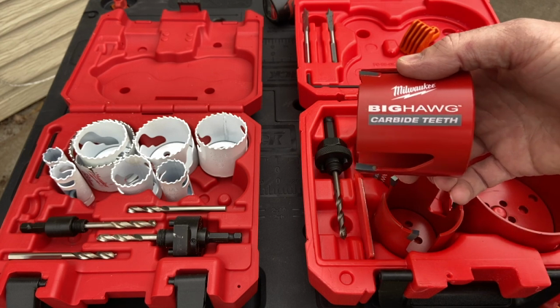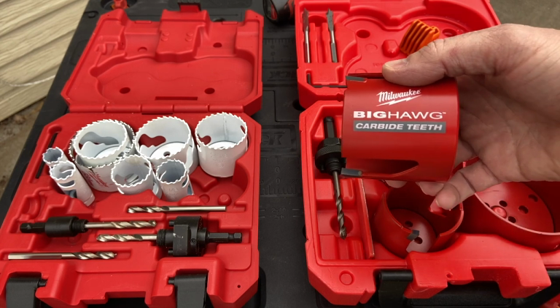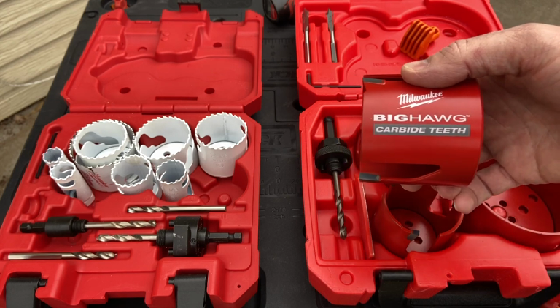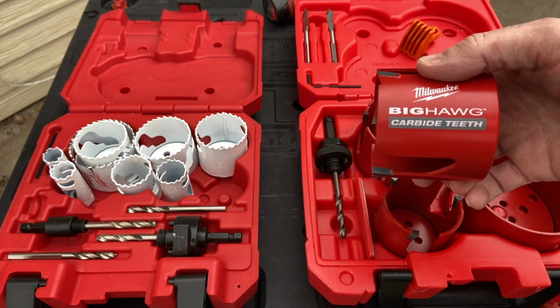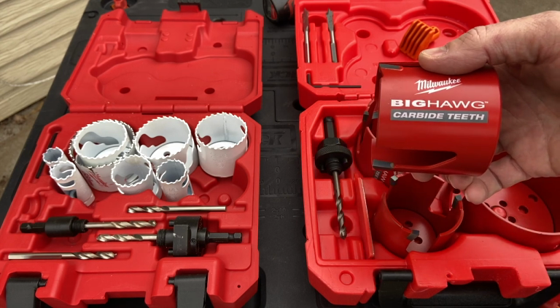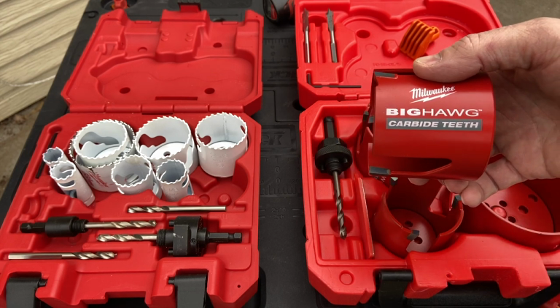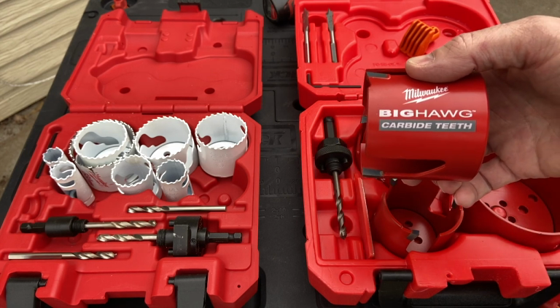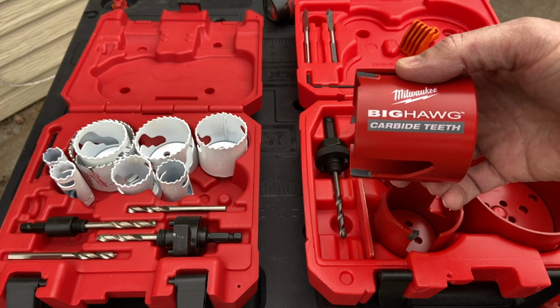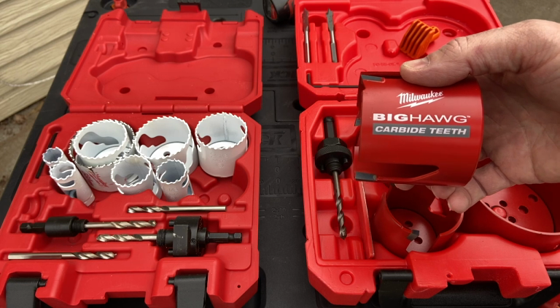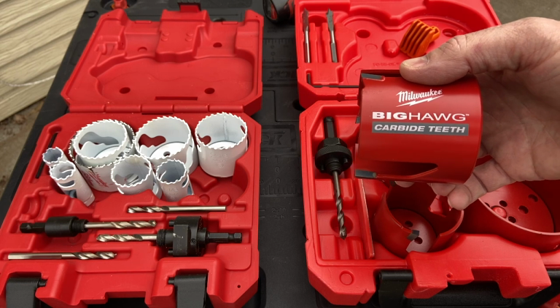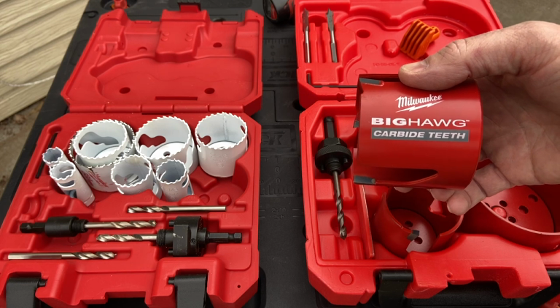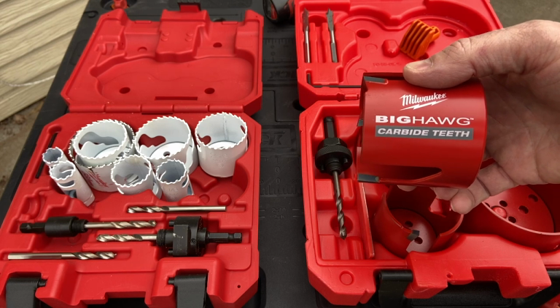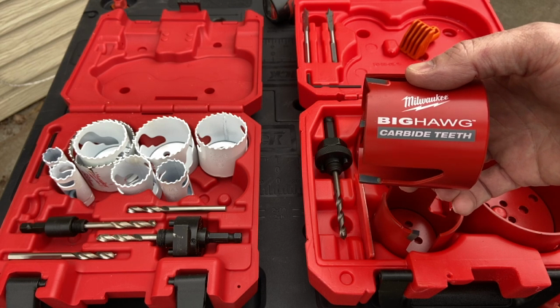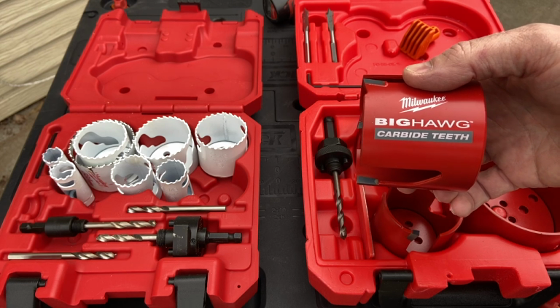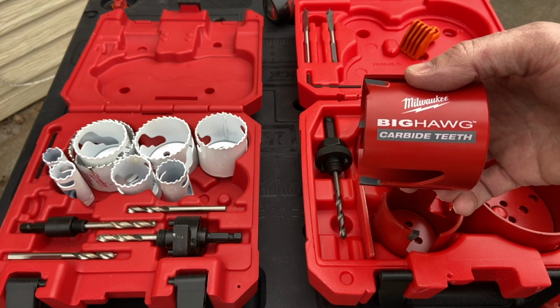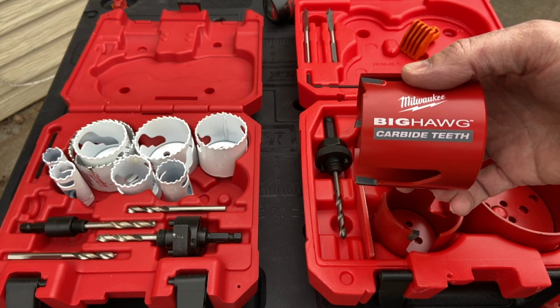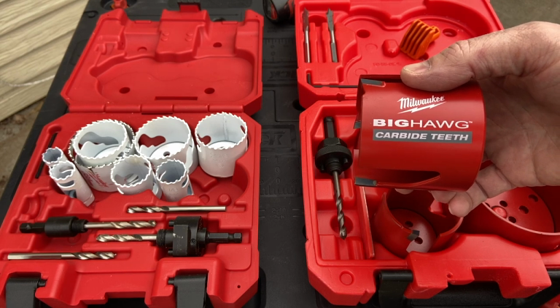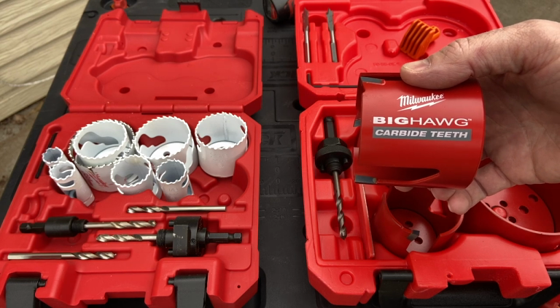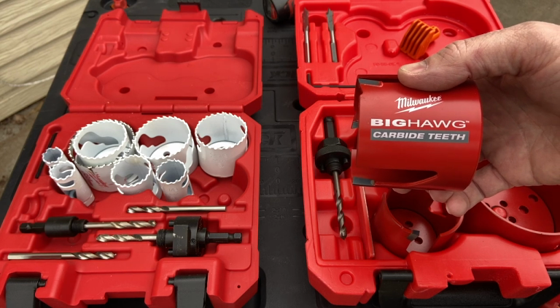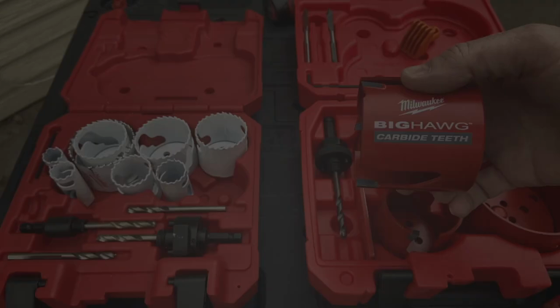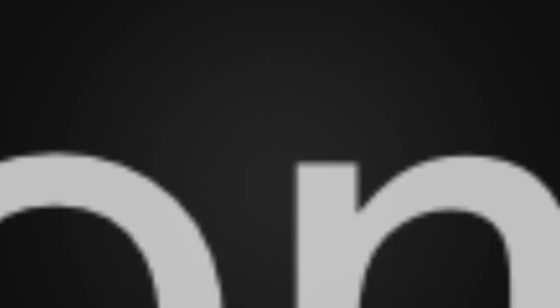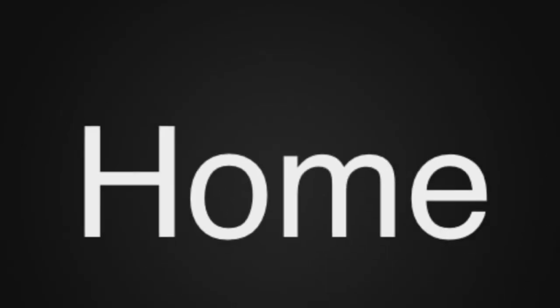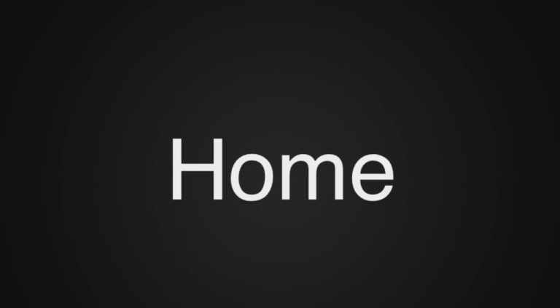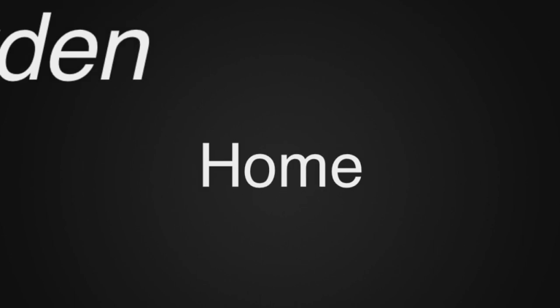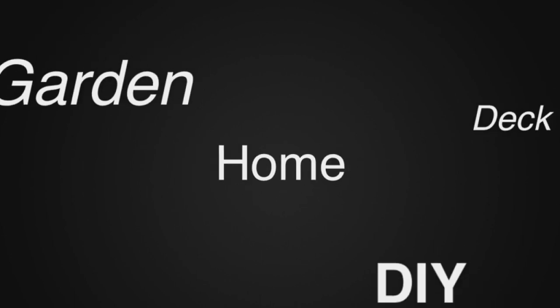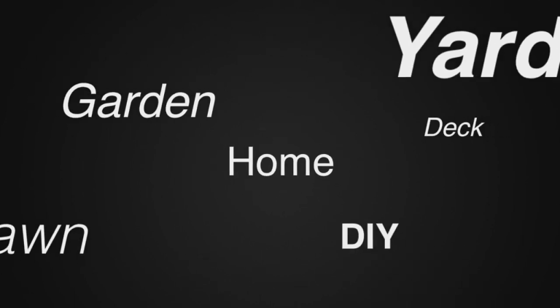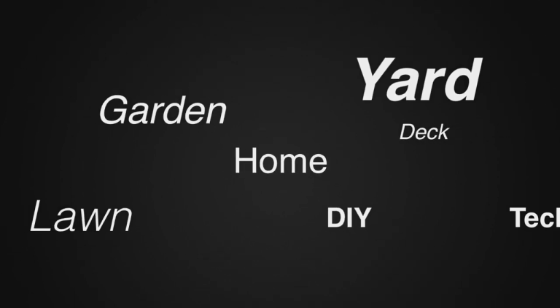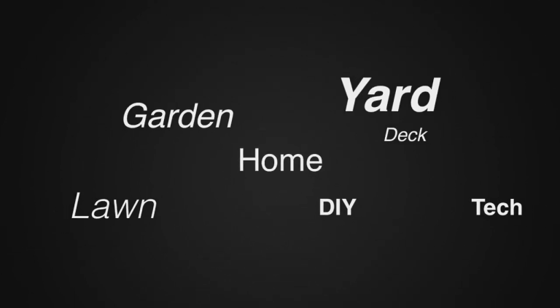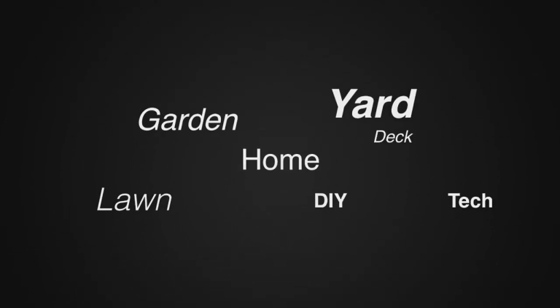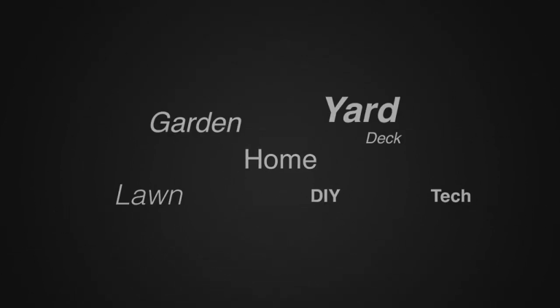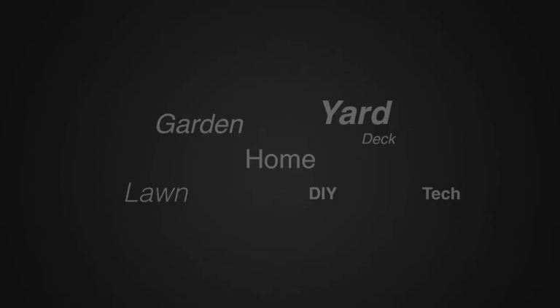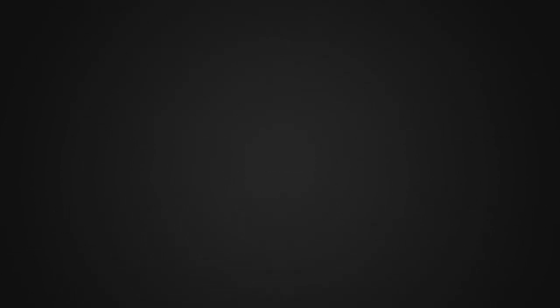We're going to be doing some demo videos to demonstrate how these cut, the different speeds and such — you can look for that on our channel. For more tips and how-to videos, go to weekendhandyman.com.